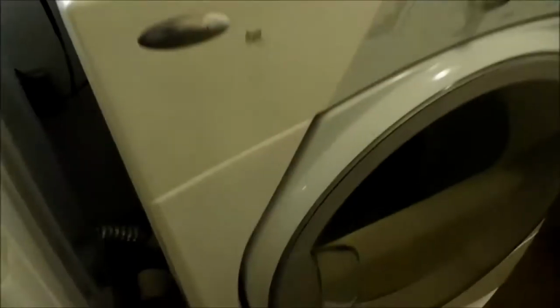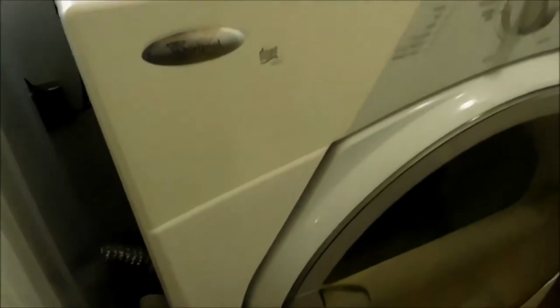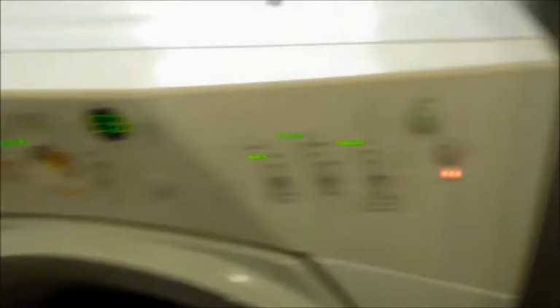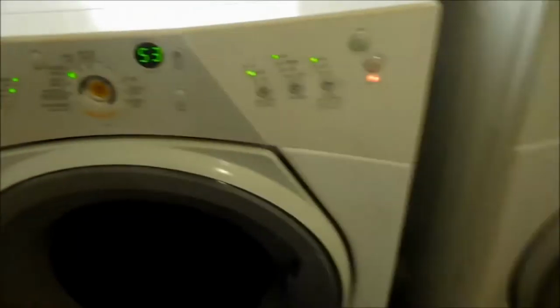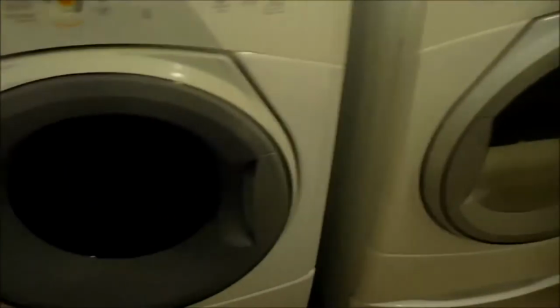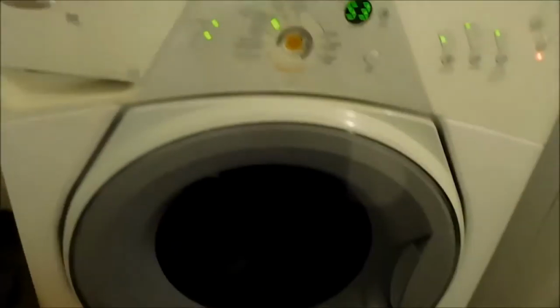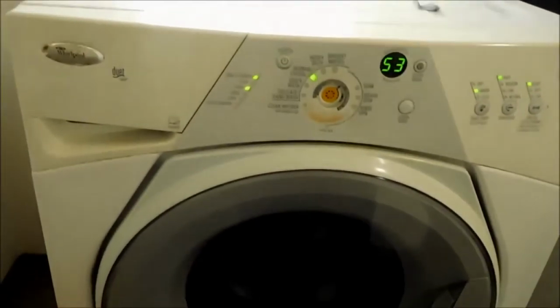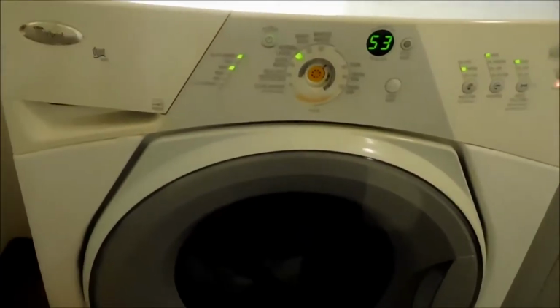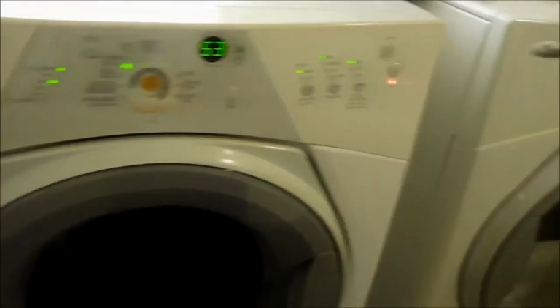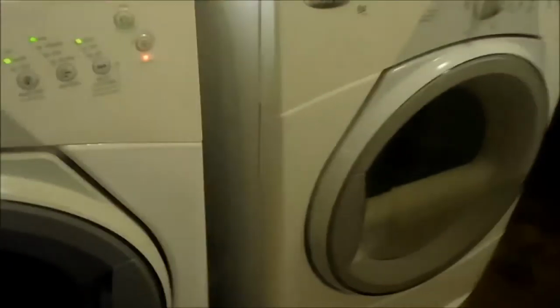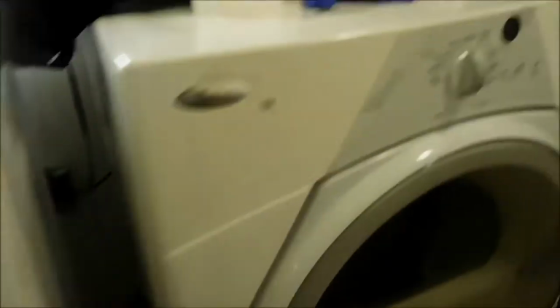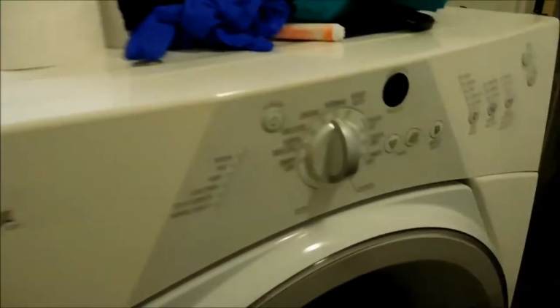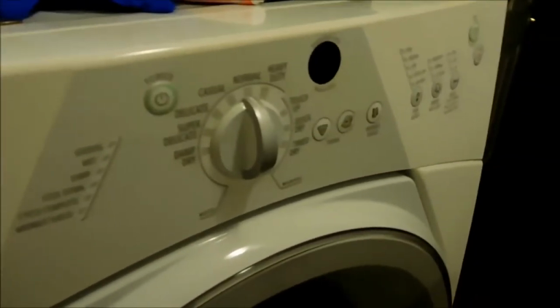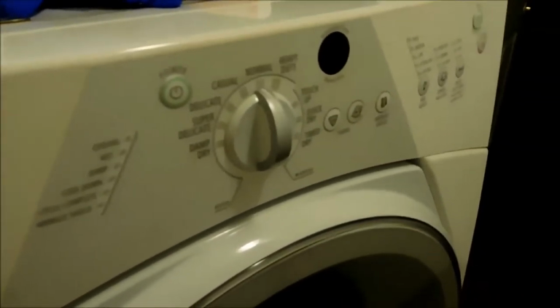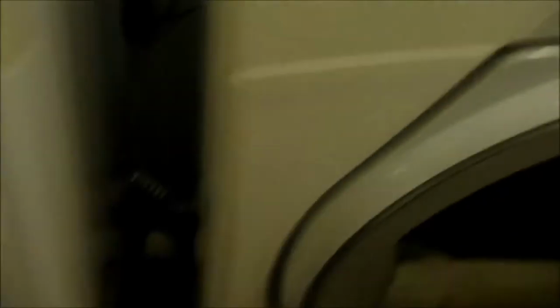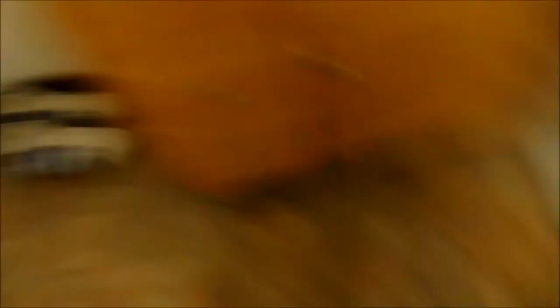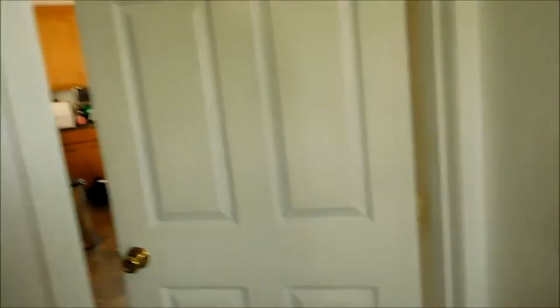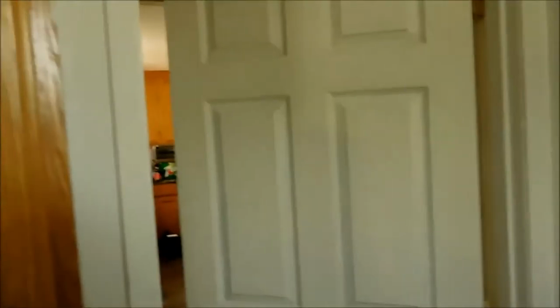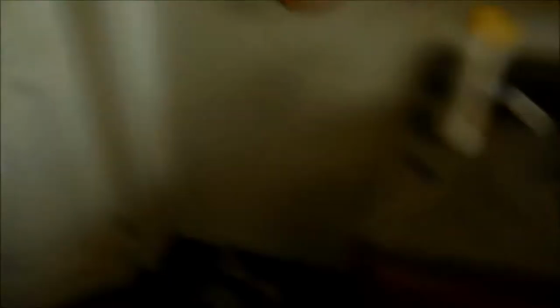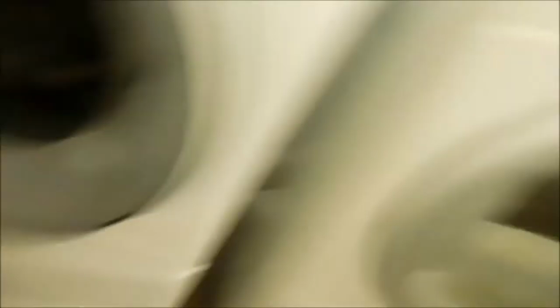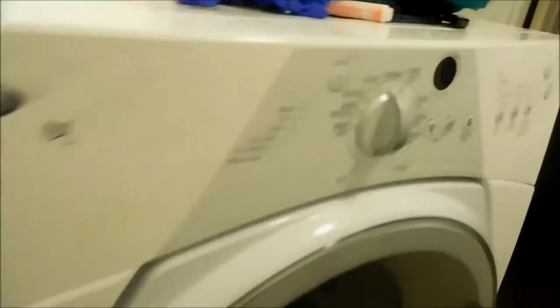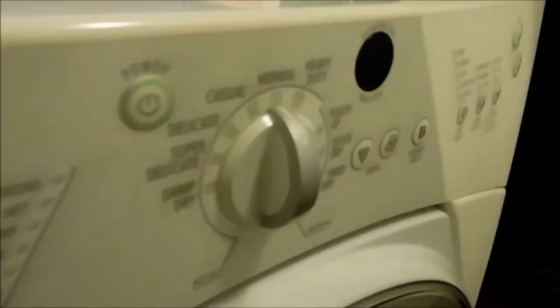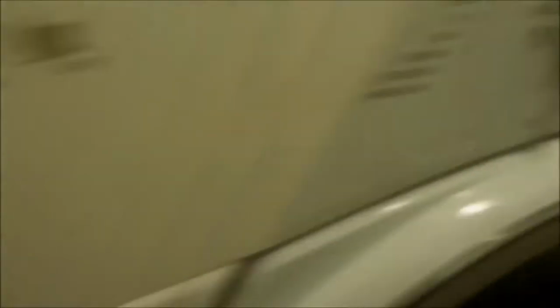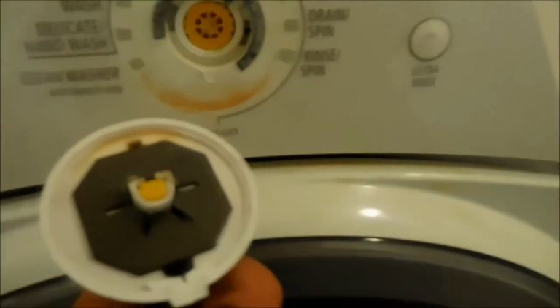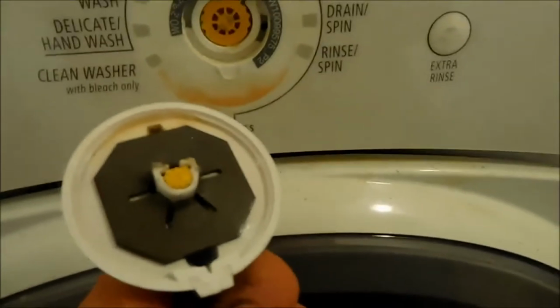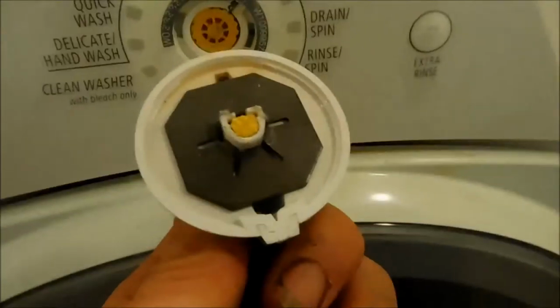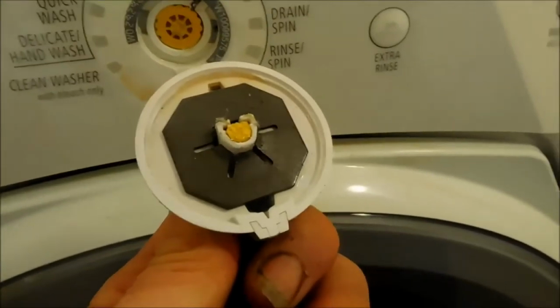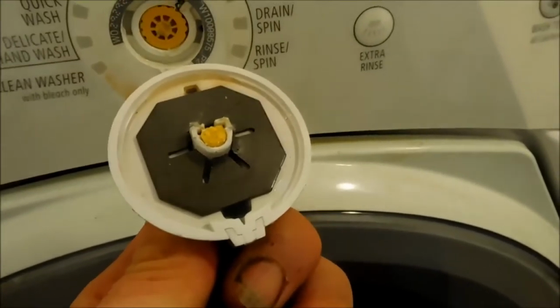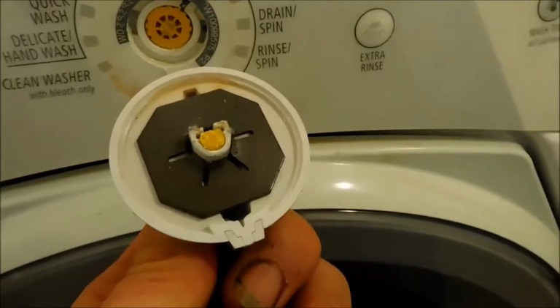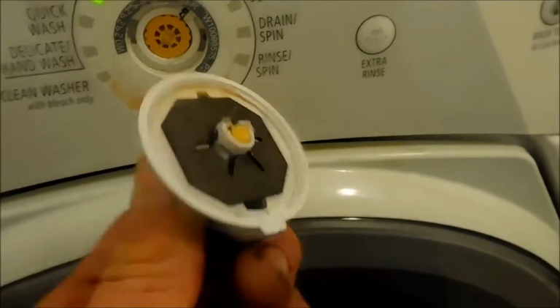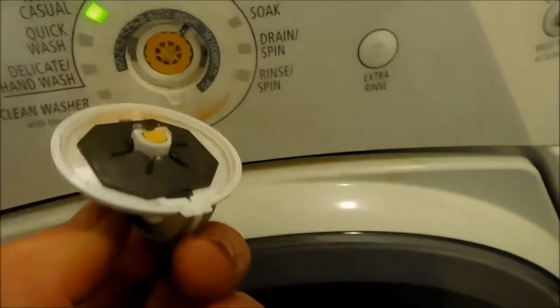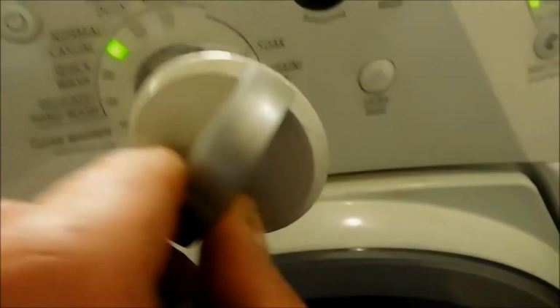Here's a Whirlpool Duet — these have very sensitive knobs. Going through a doorway and catching the edge, you can break your knob off like this one.